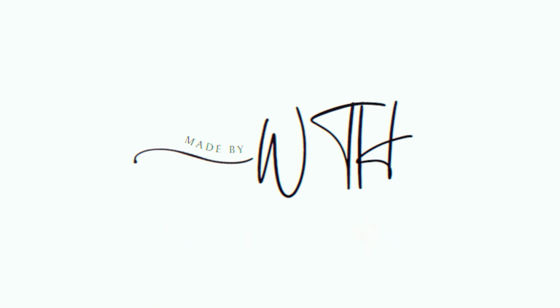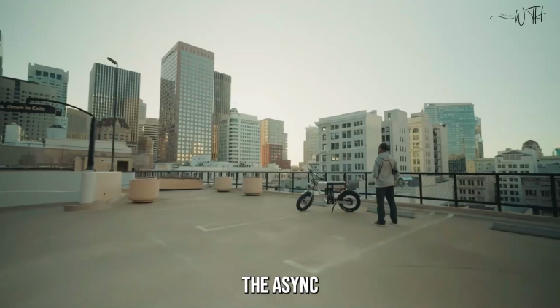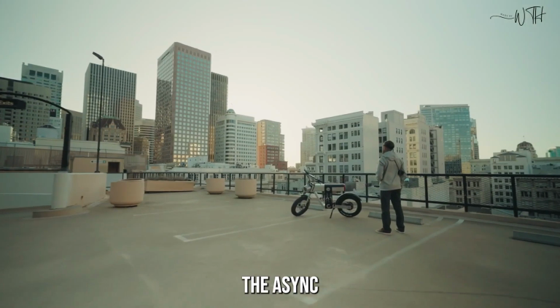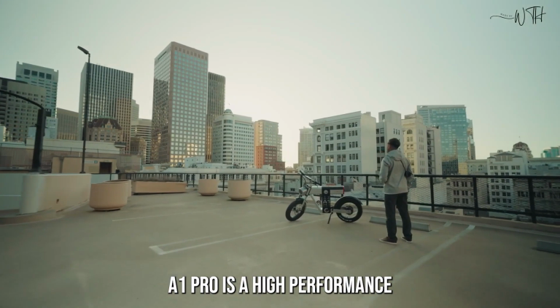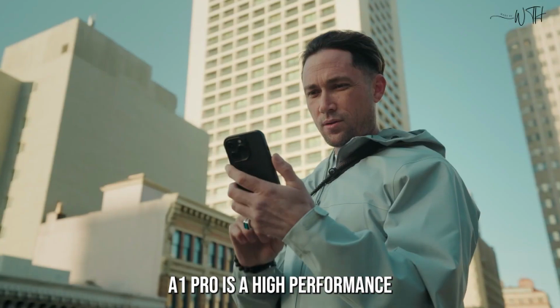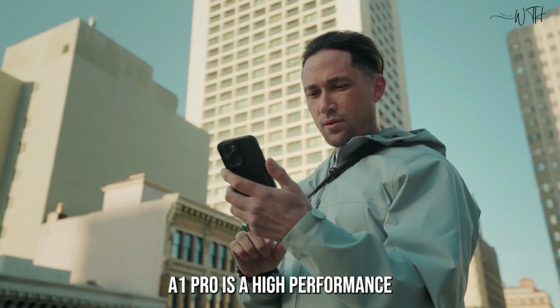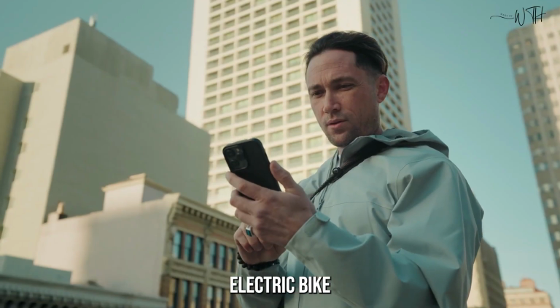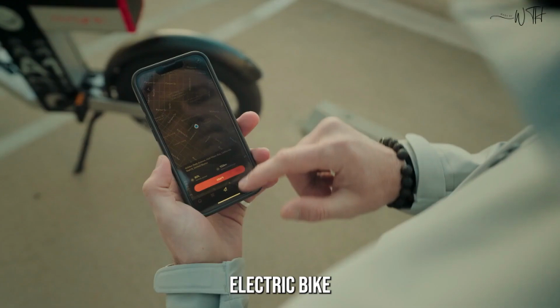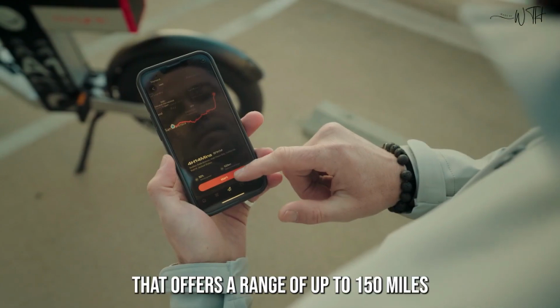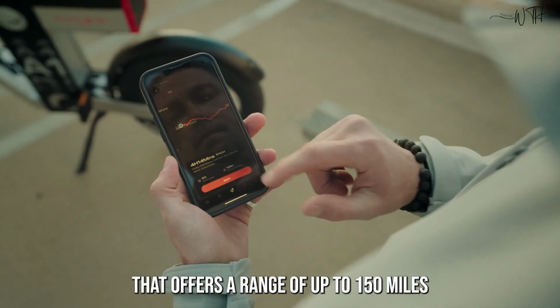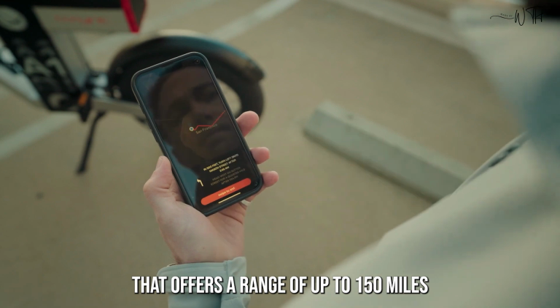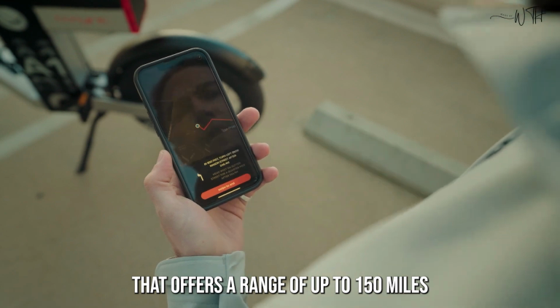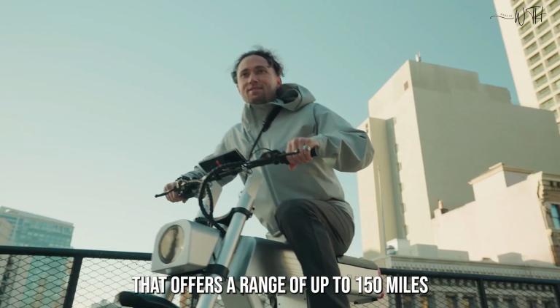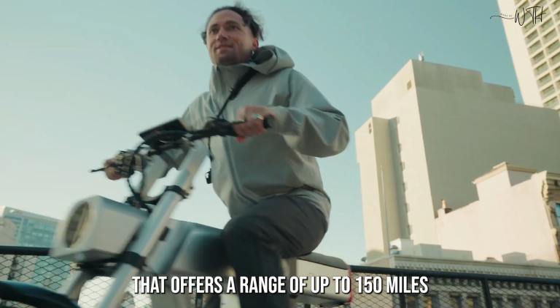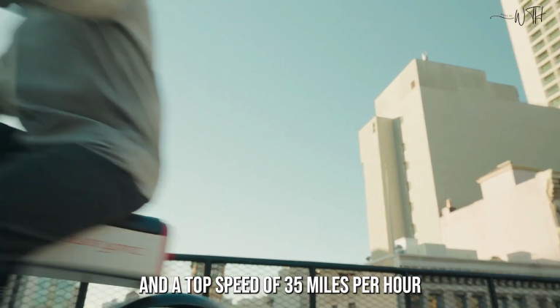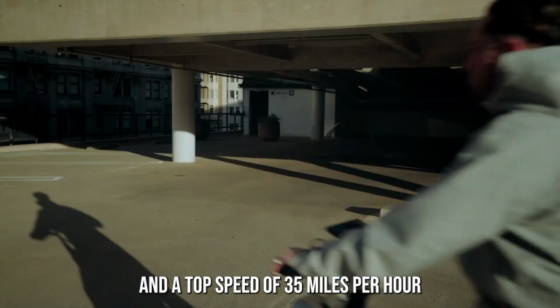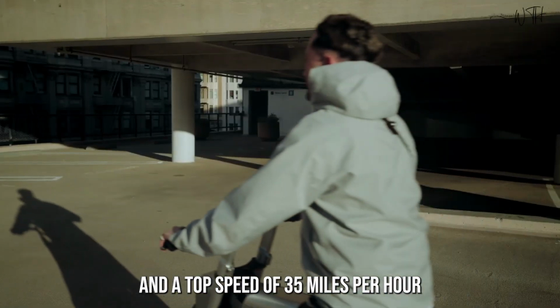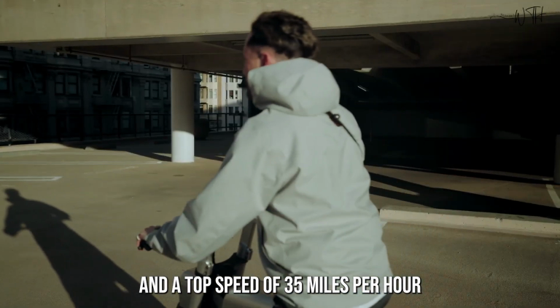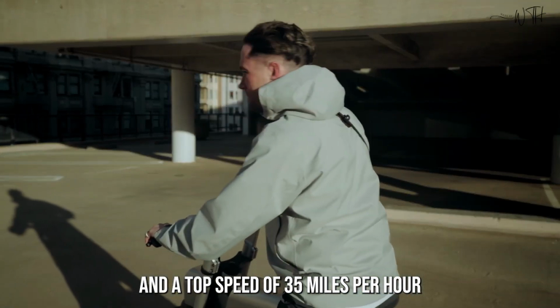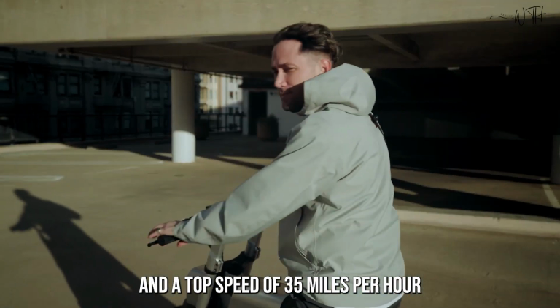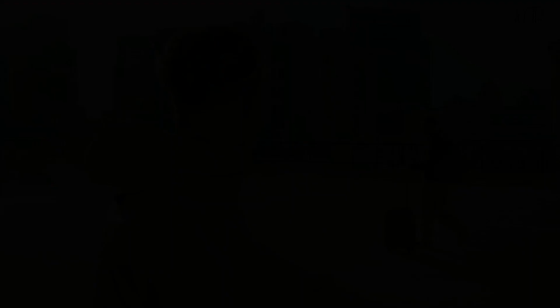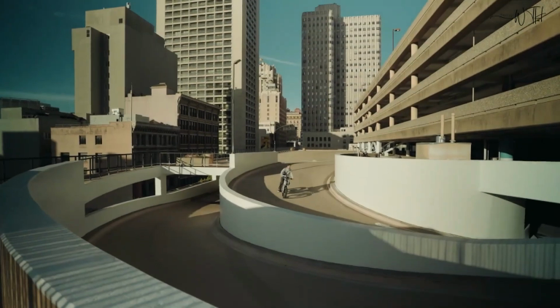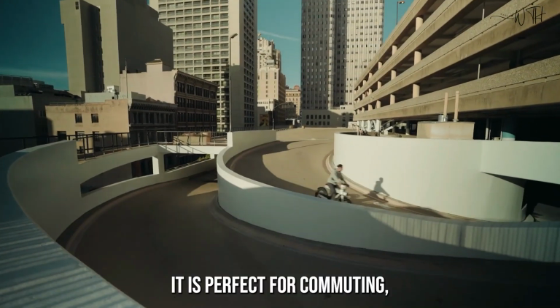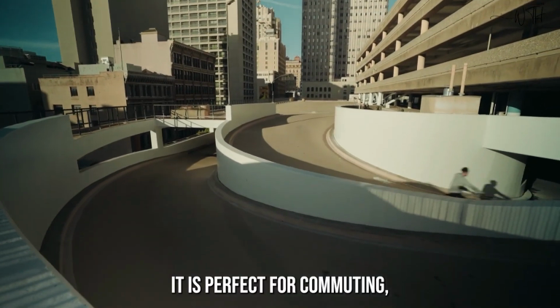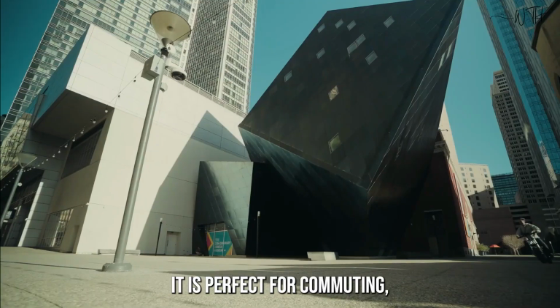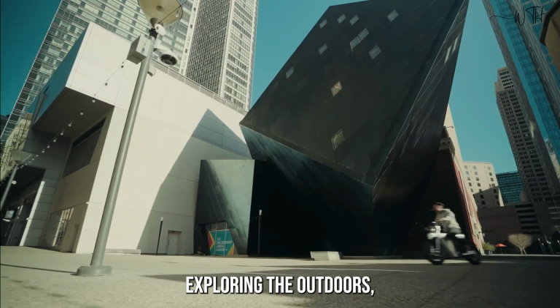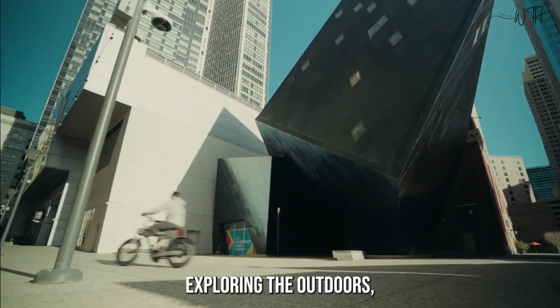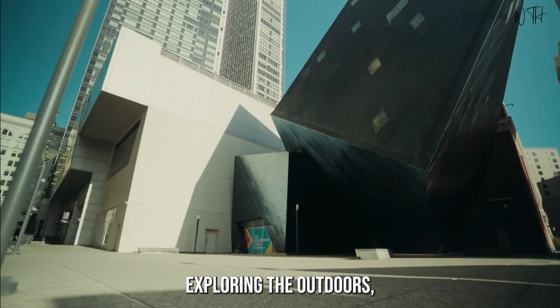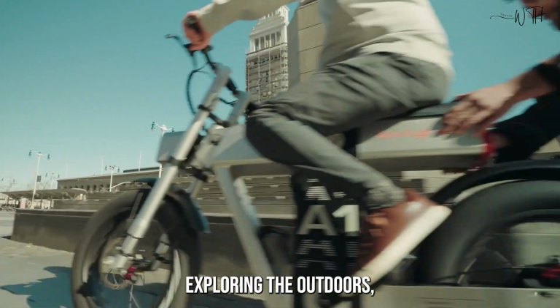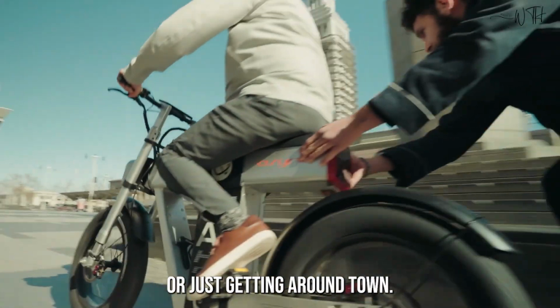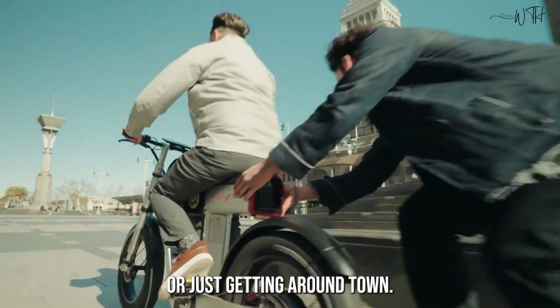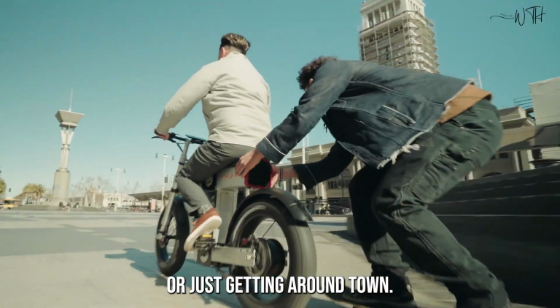The Async A1 Pro is a high-performance electric bike that offers a range of up to 150 miles and a top speed of 35 miles per hour. It is perfect for commuting, exploring the outdoors, or just getting around town.